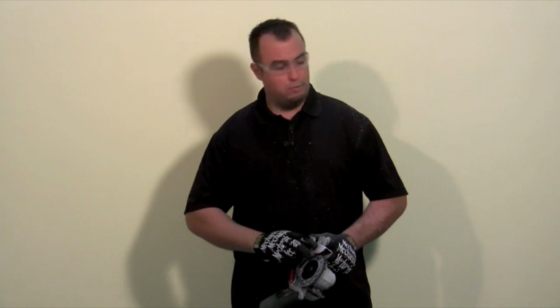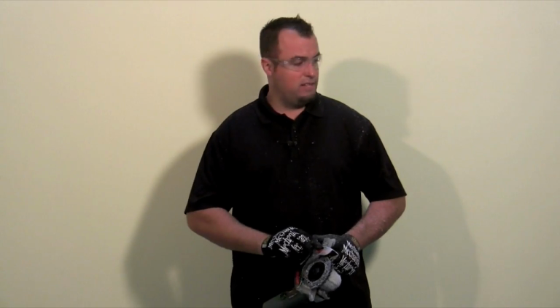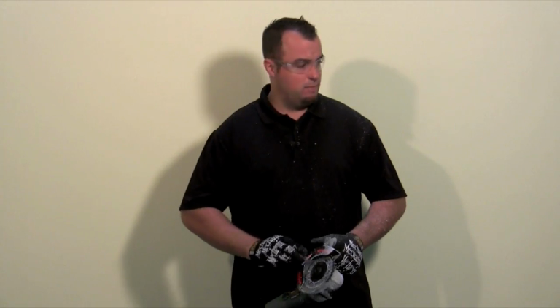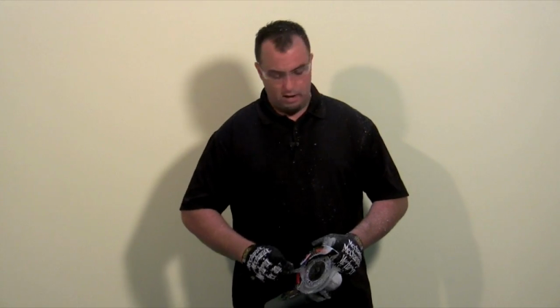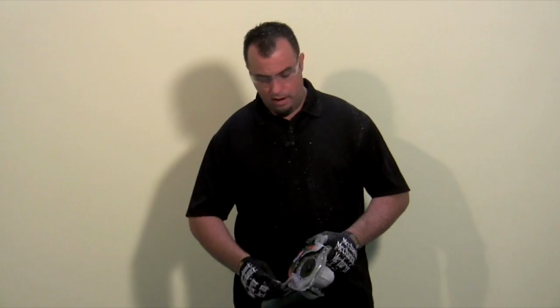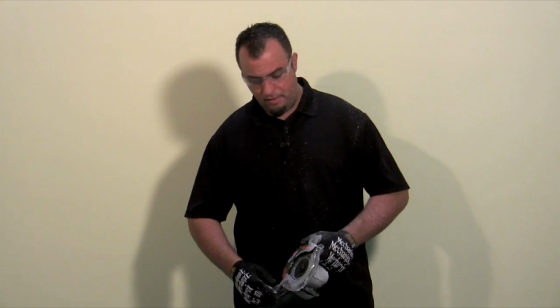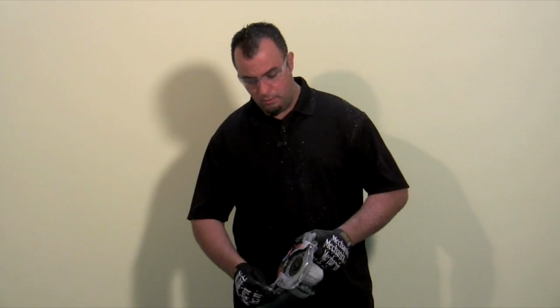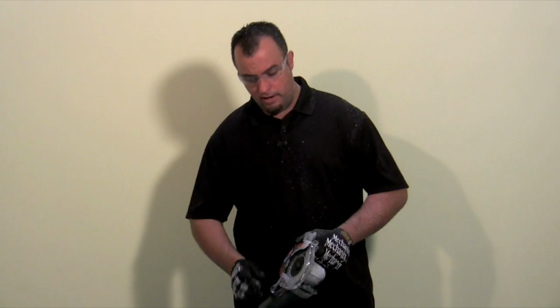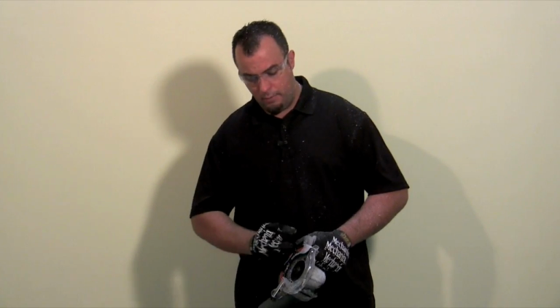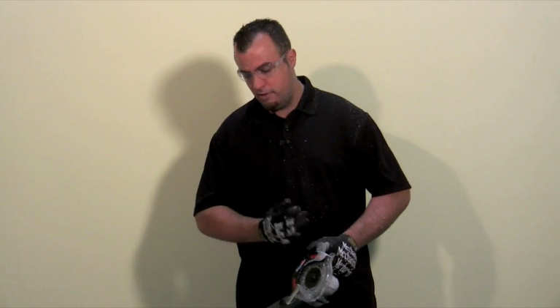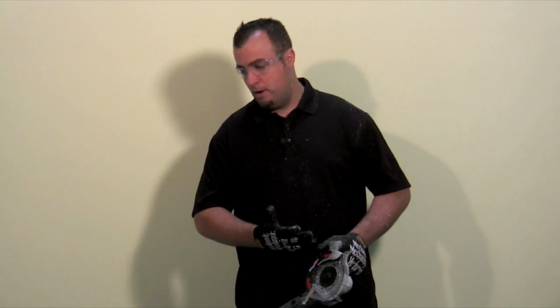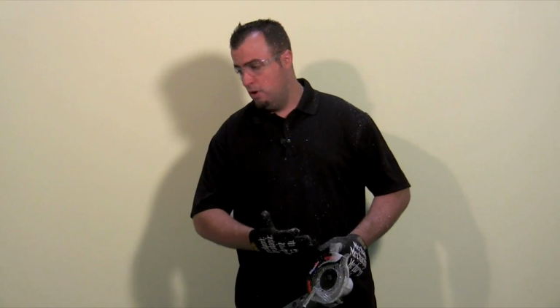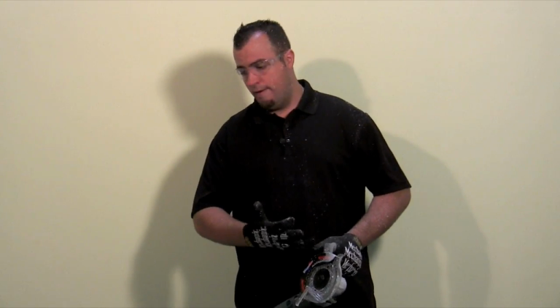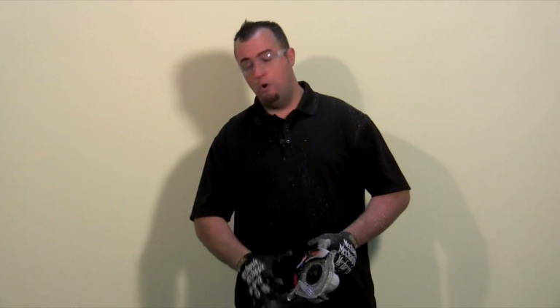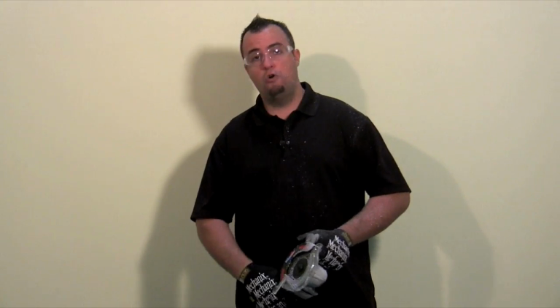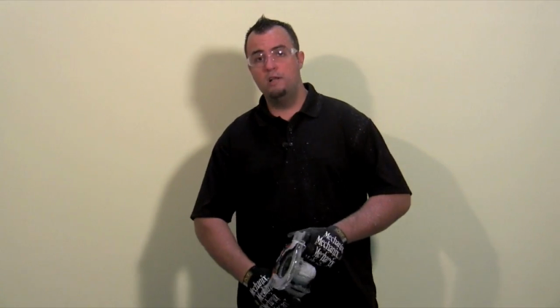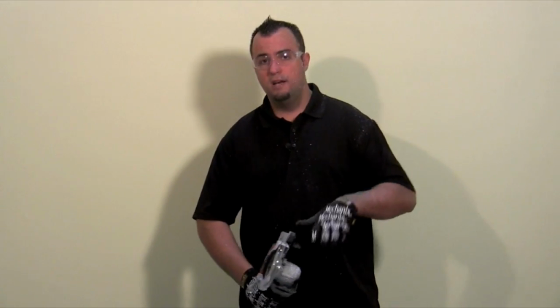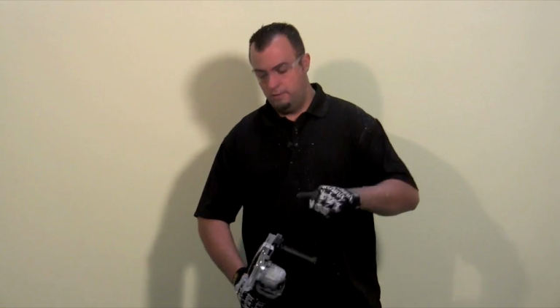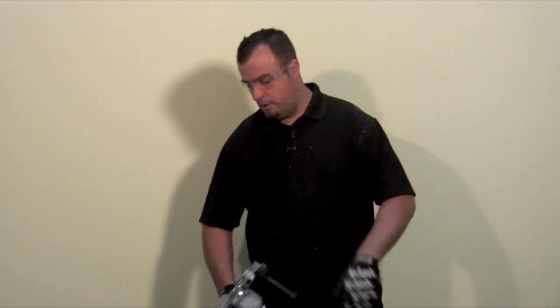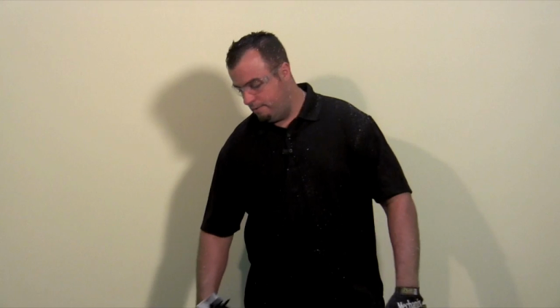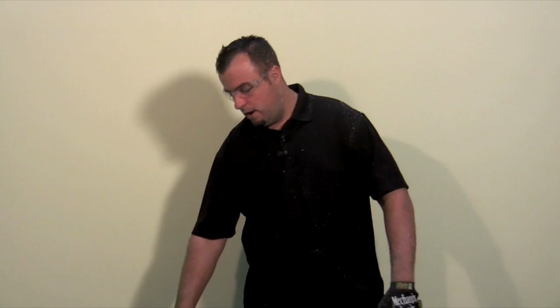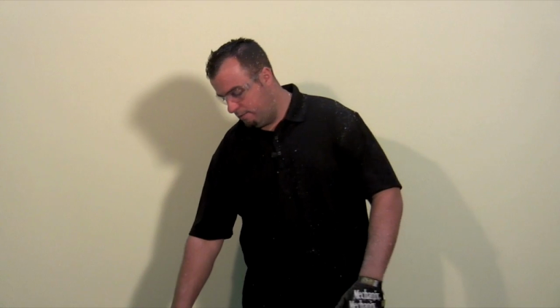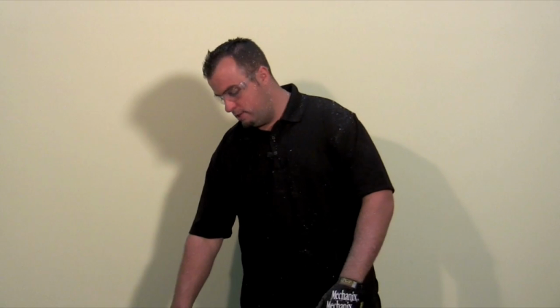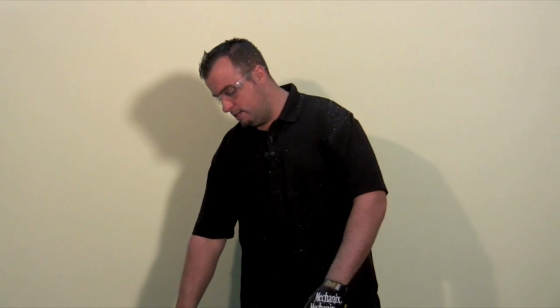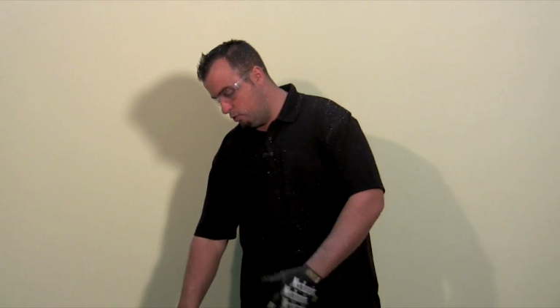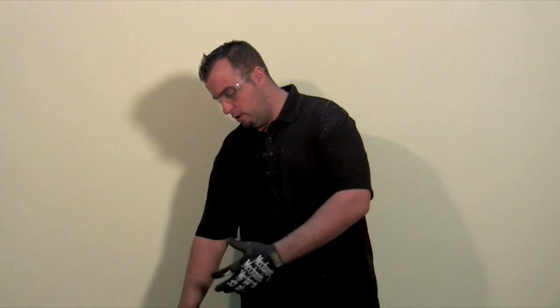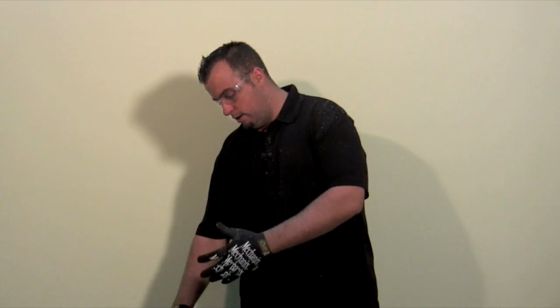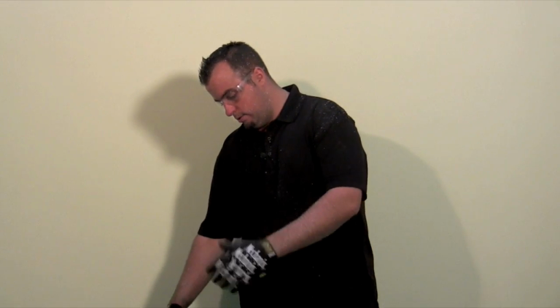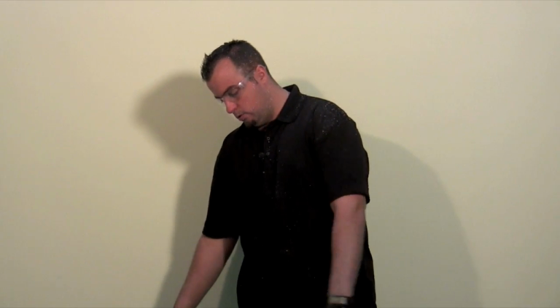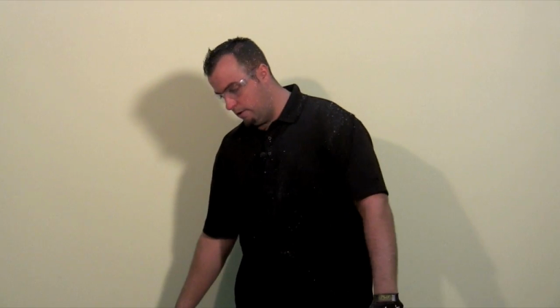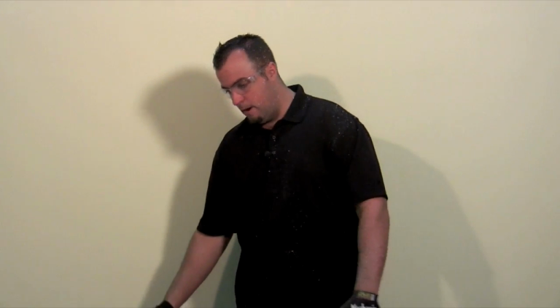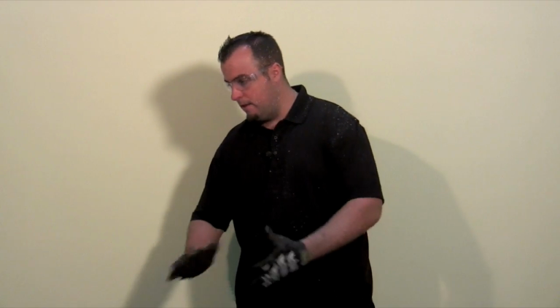Let's move on to some other things that we're going to cut here. We have some metal and some harder woods, so let's go ahead and further test the dual saw from Omni.